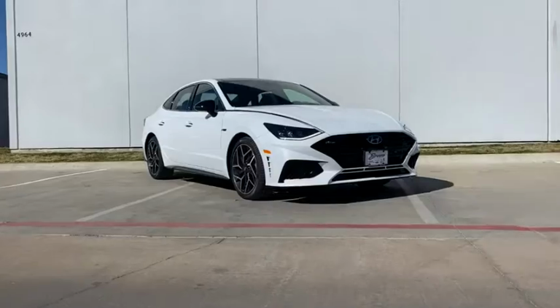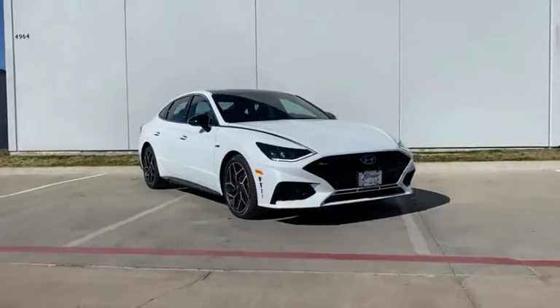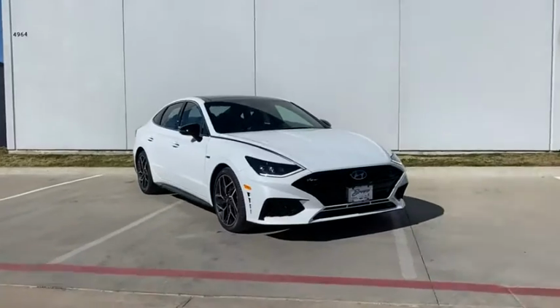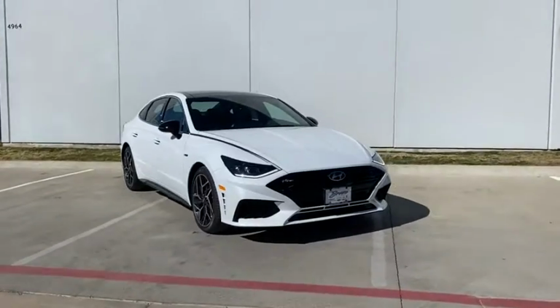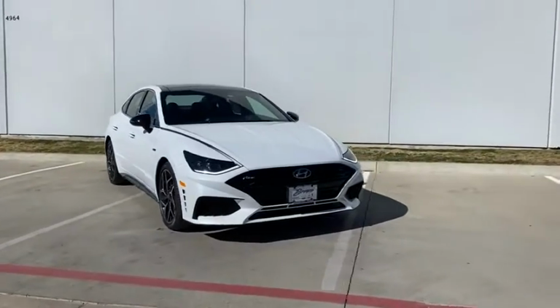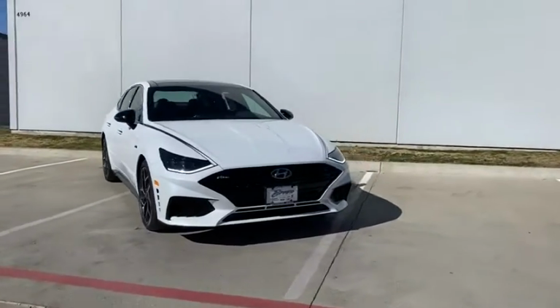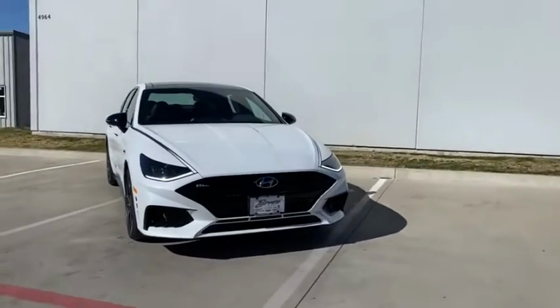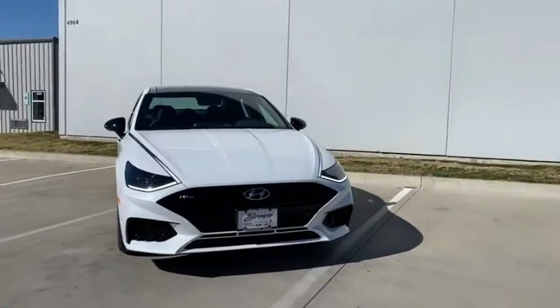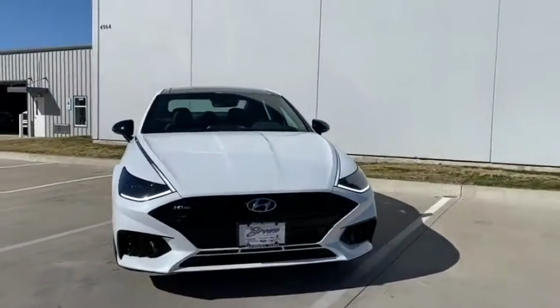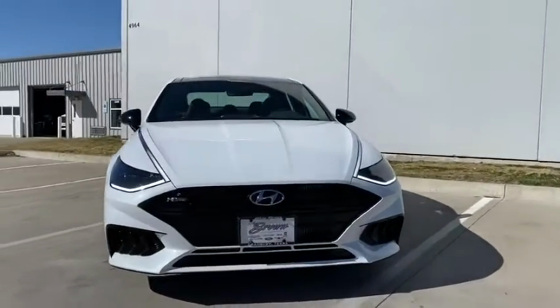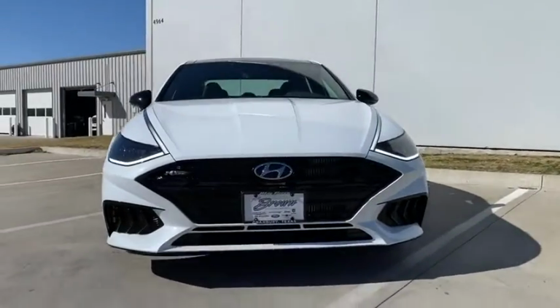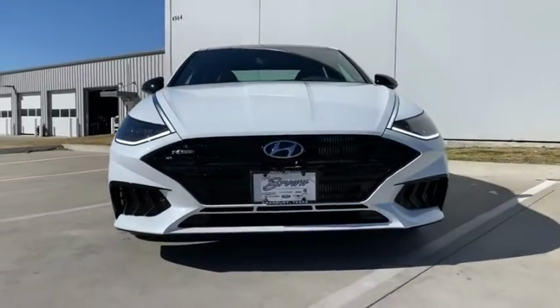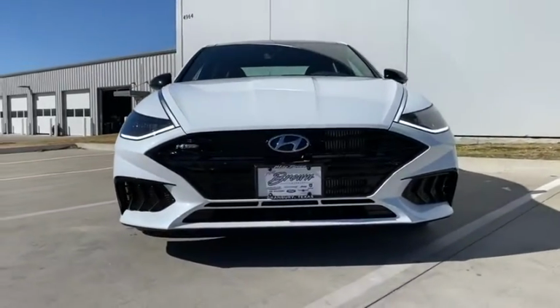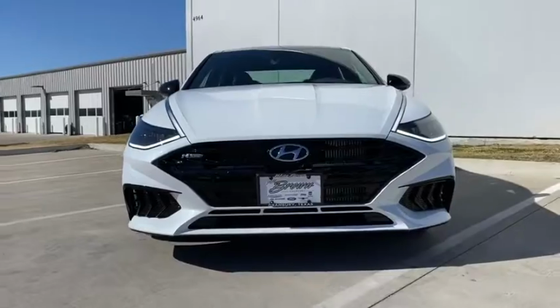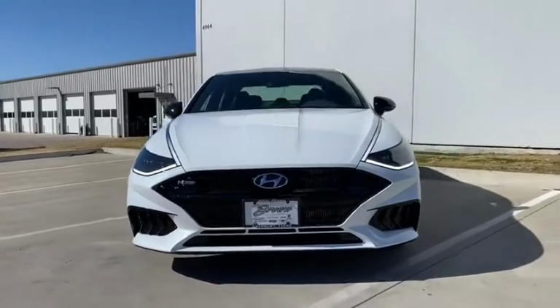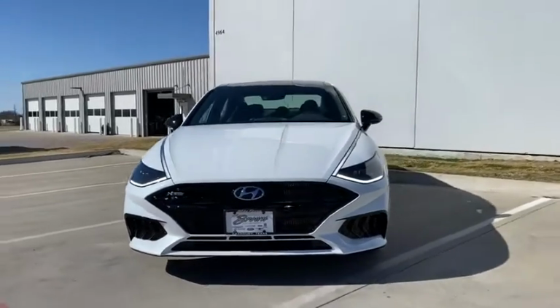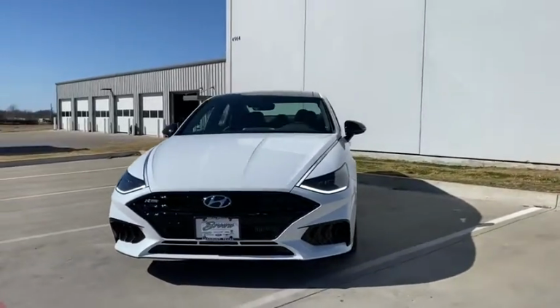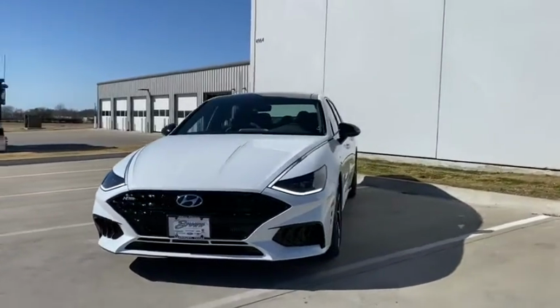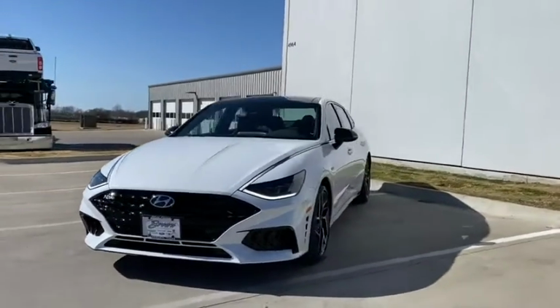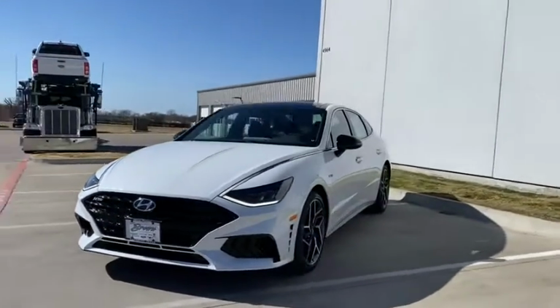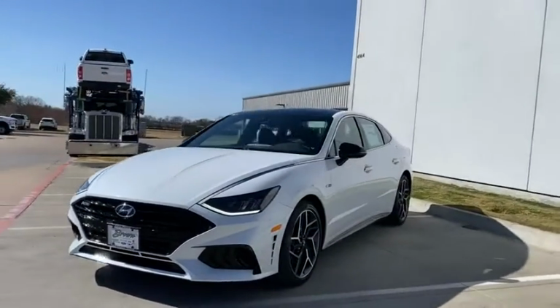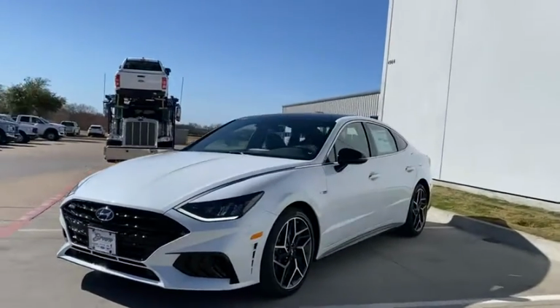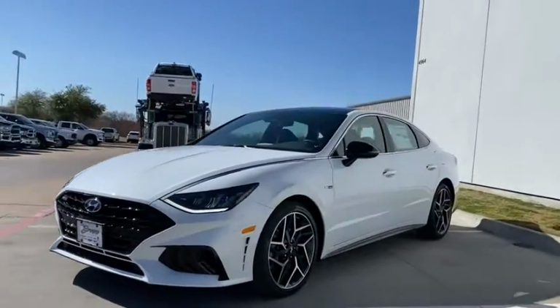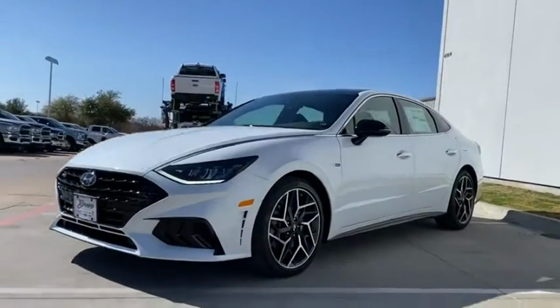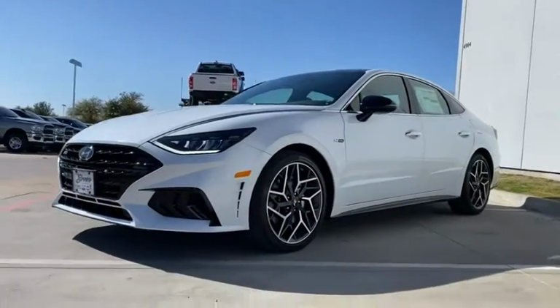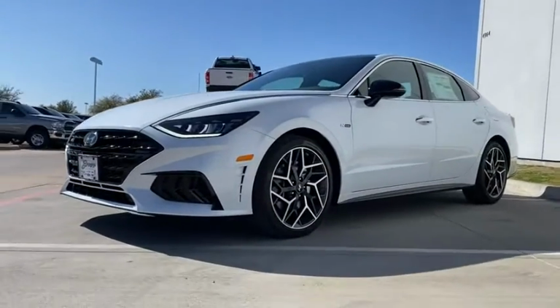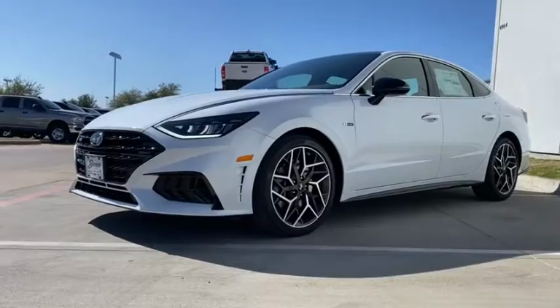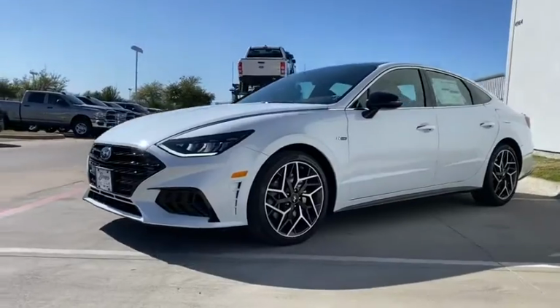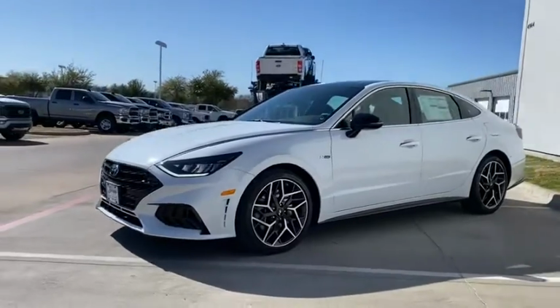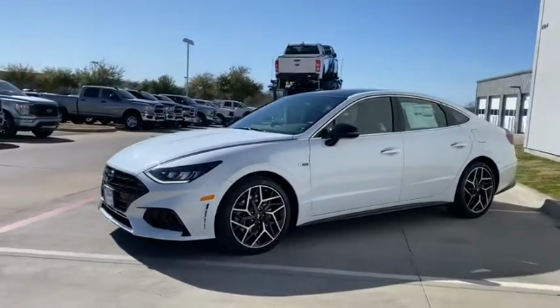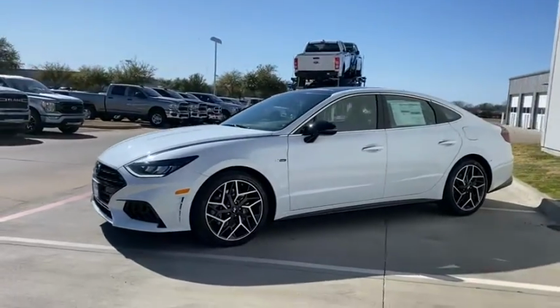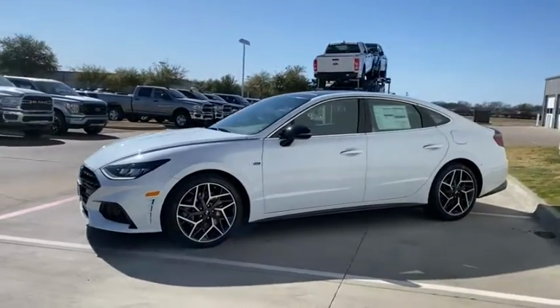Stop by and take a look at the 2021 Hyundai Sonata. The Sonata has a long list of technologically advanced interior features and options that make driving safer, more convenient, and much more fun.